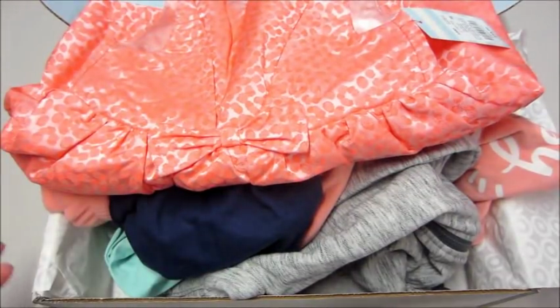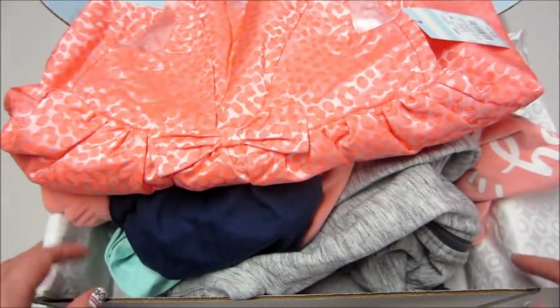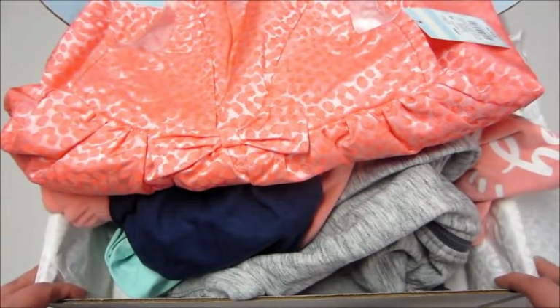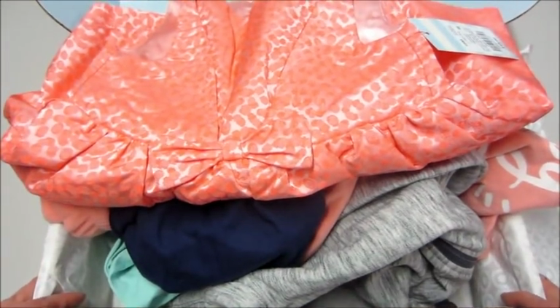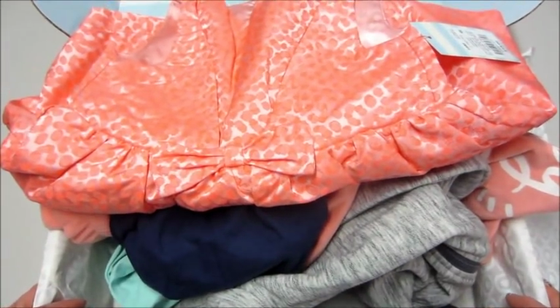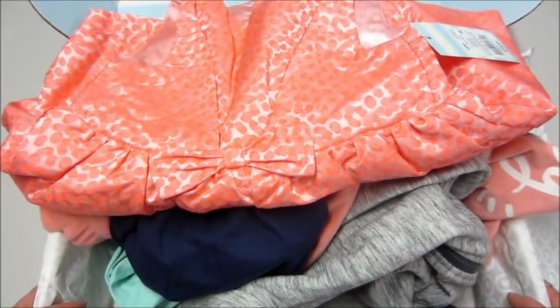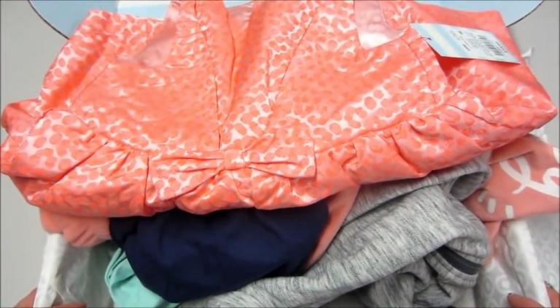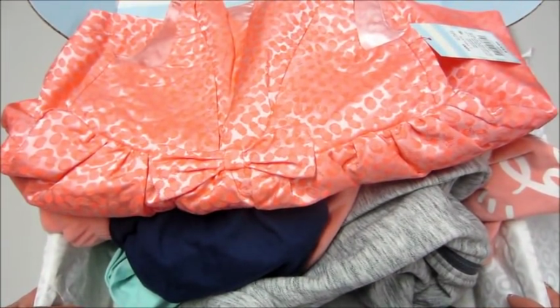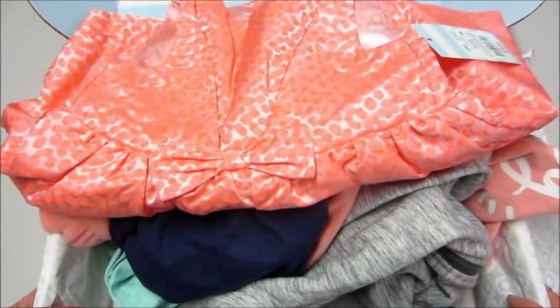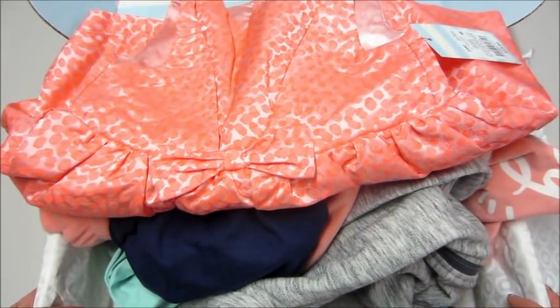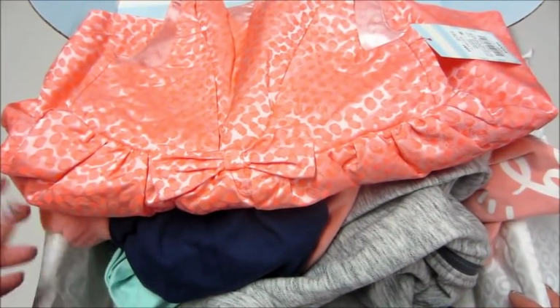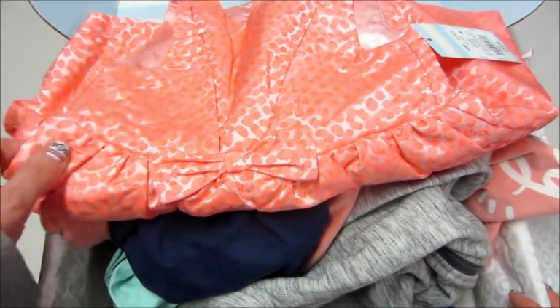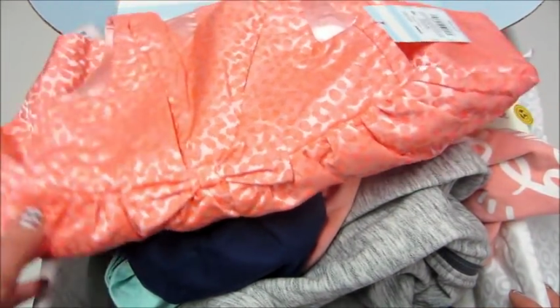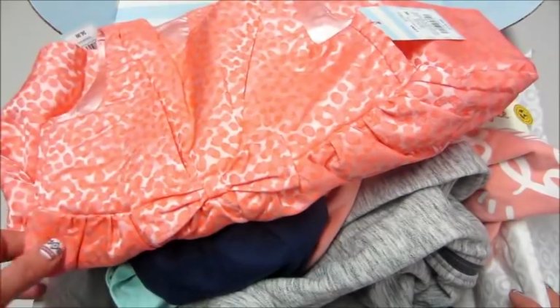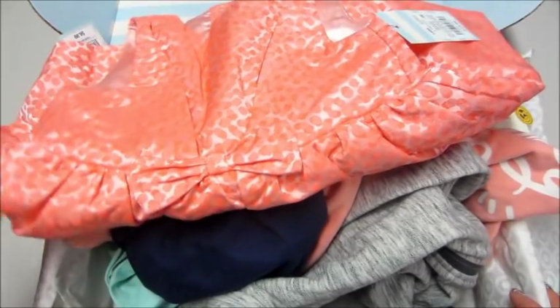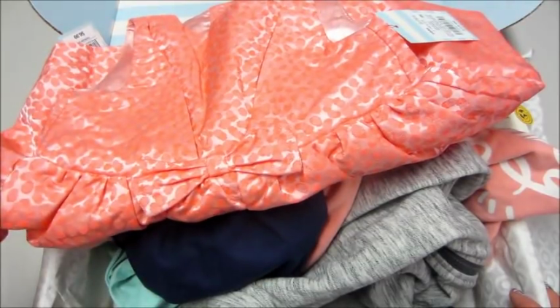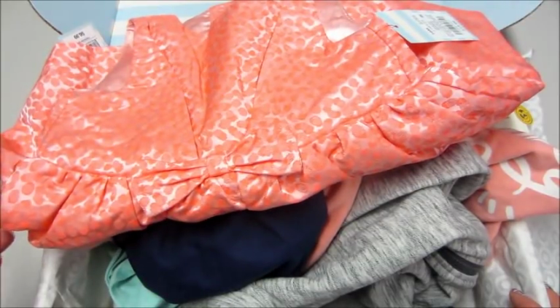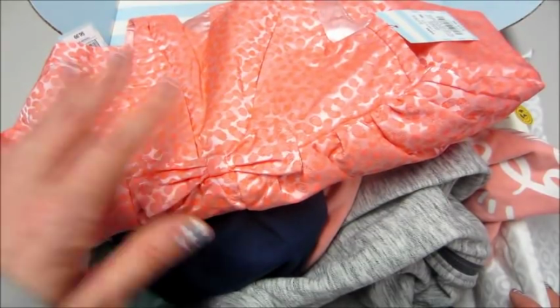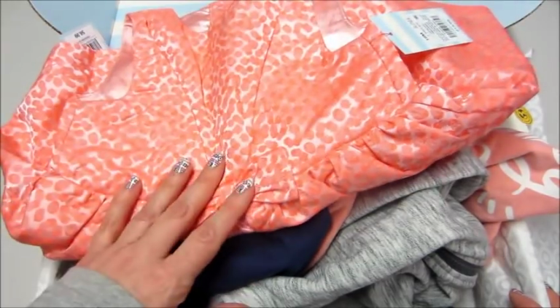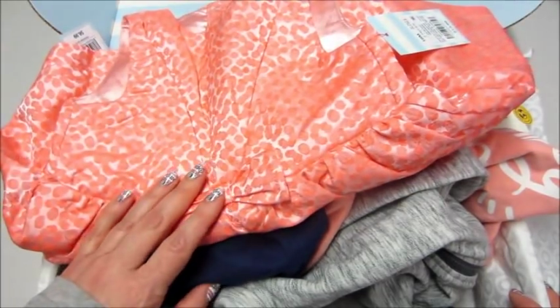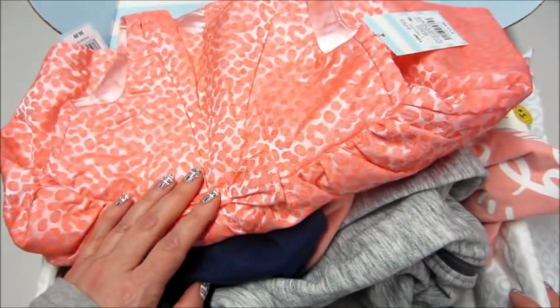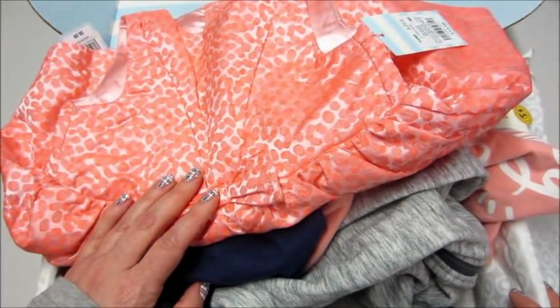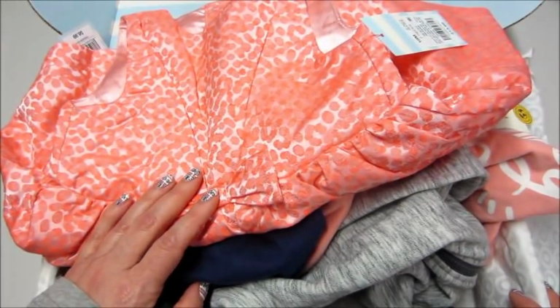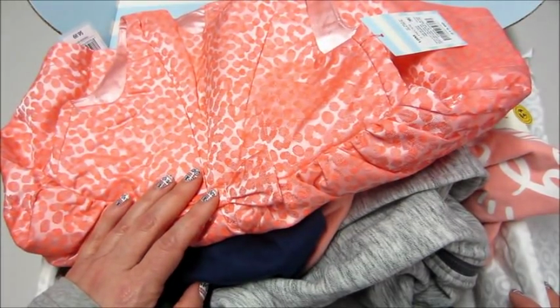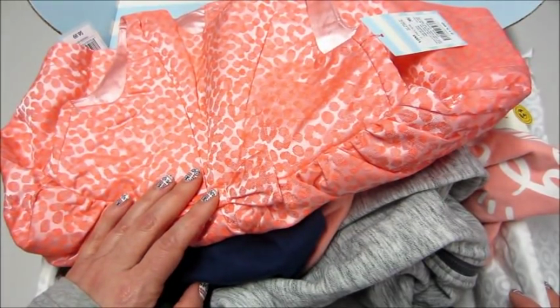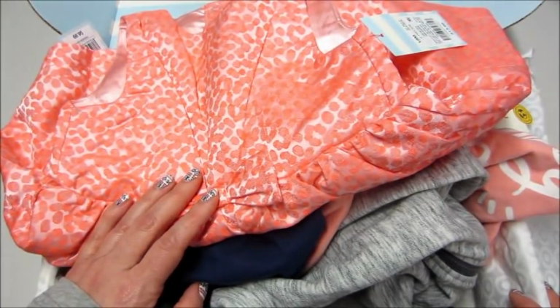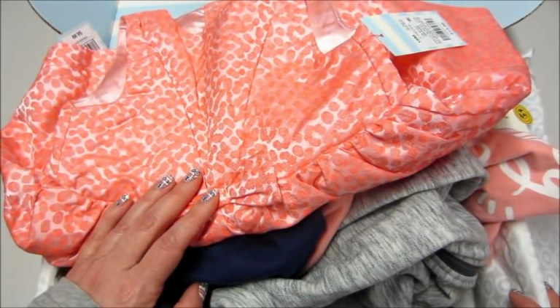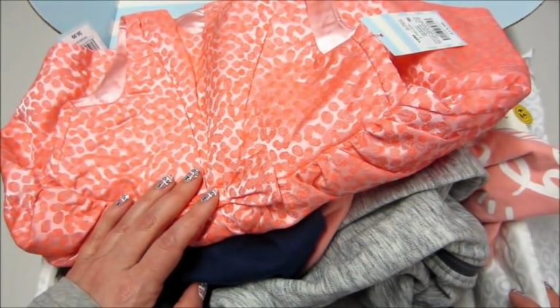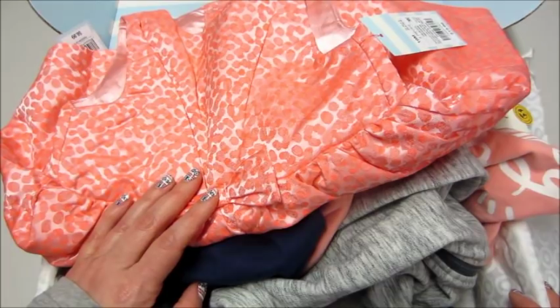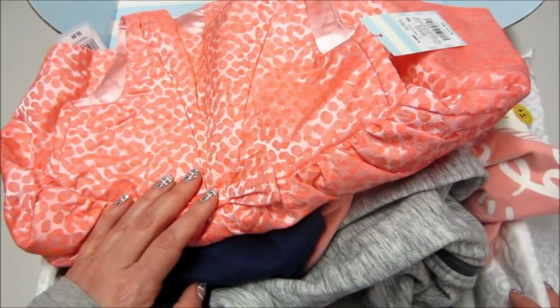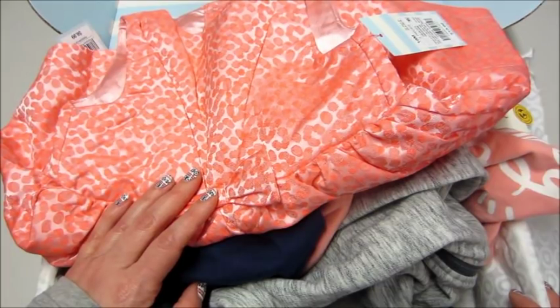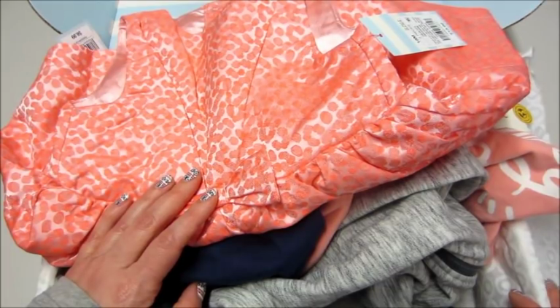The packing slip doesn't say how much I paid, so I'll have to check my credit card. That is what I got! If you want to see my past boxes, I have a few linked below — I've been subscribing since they first started. Thank you so much for watching, bye guys!